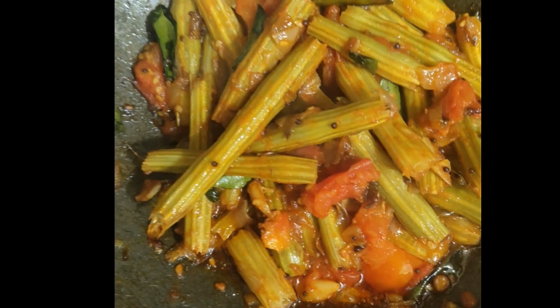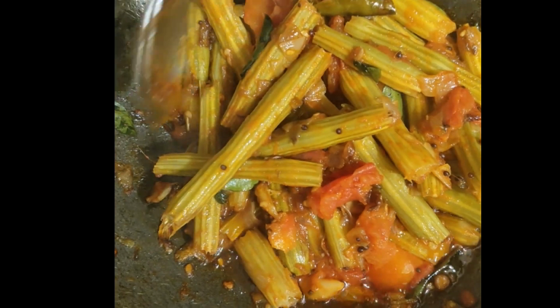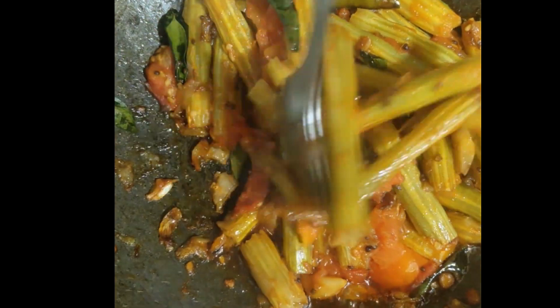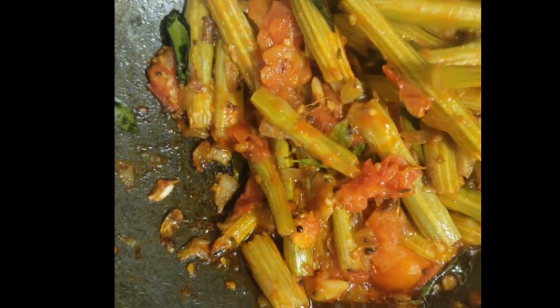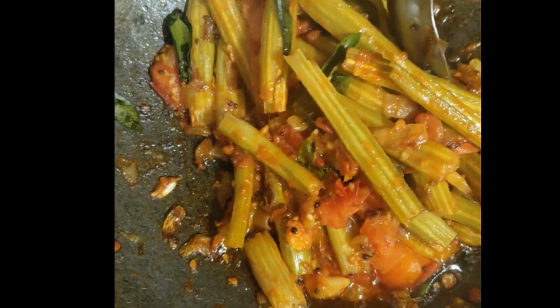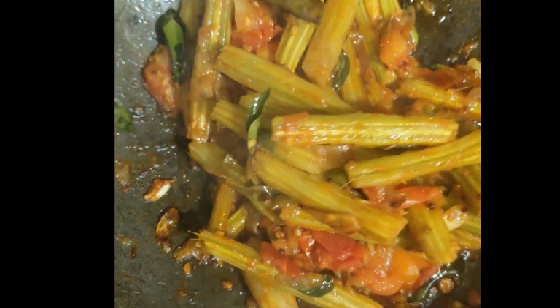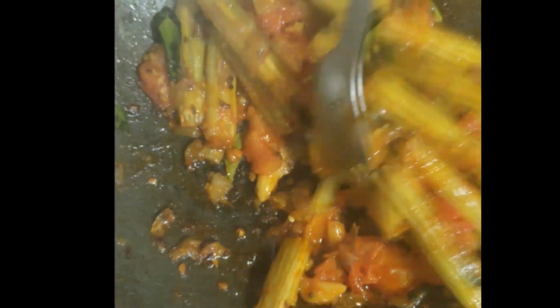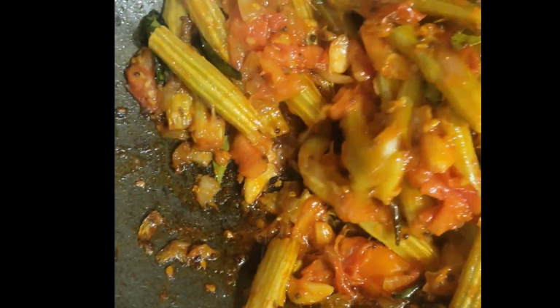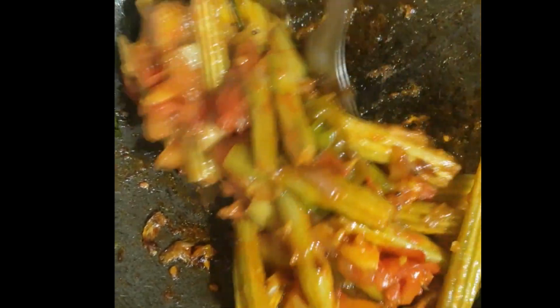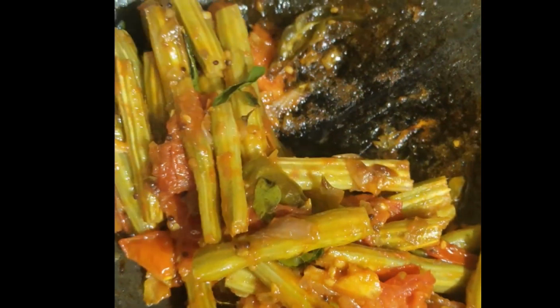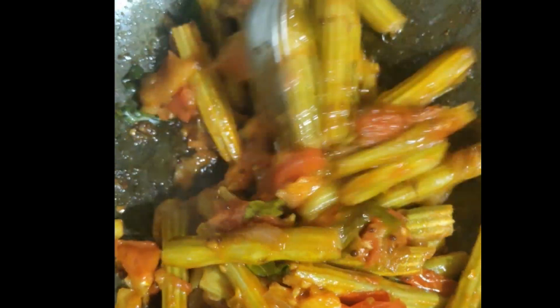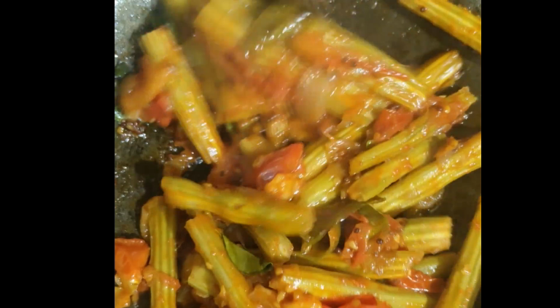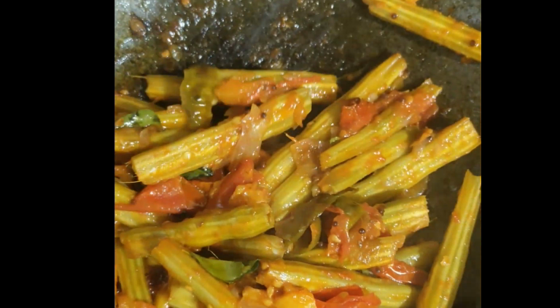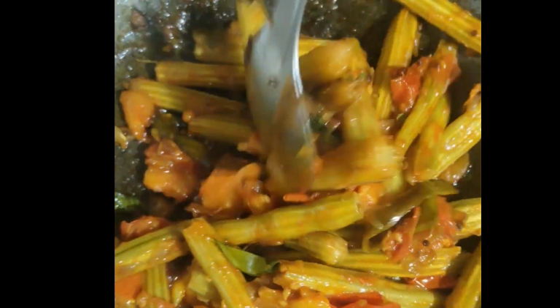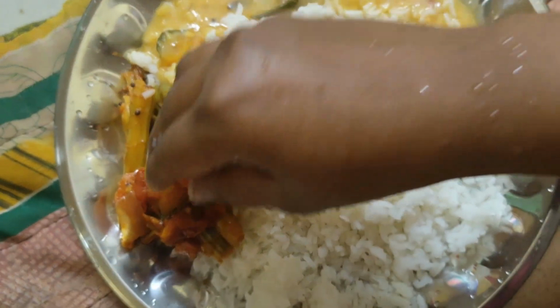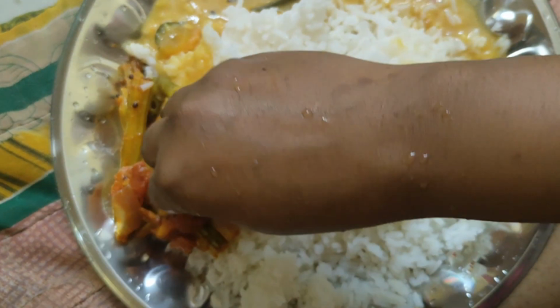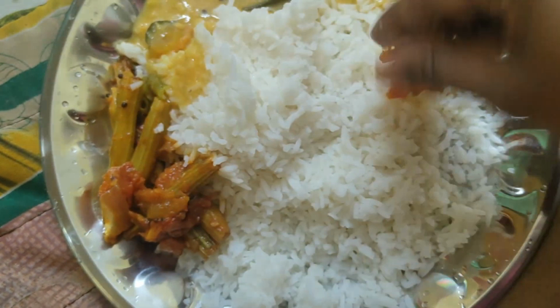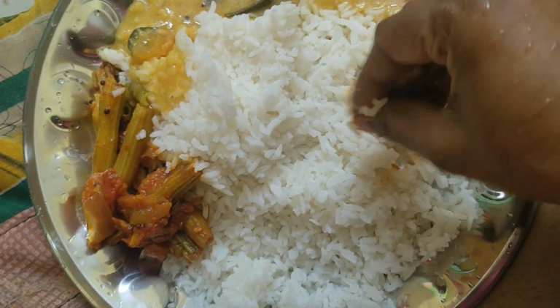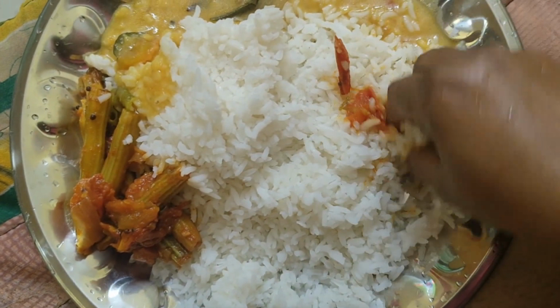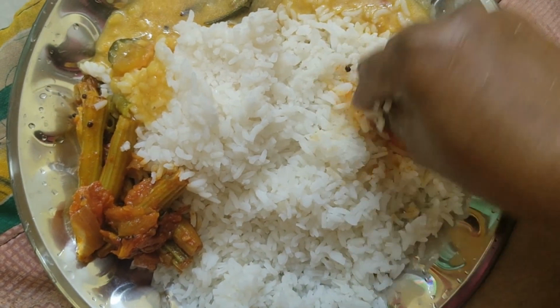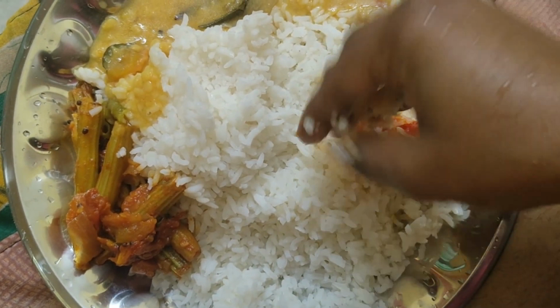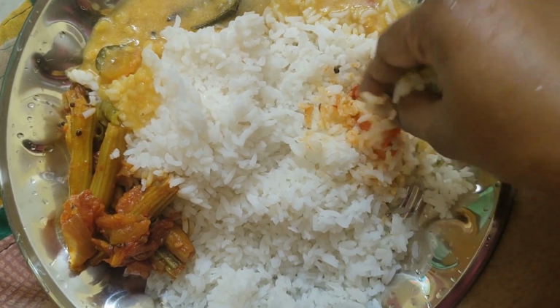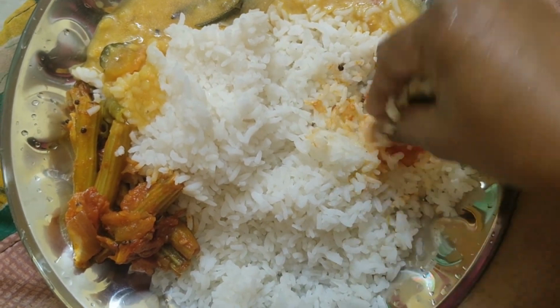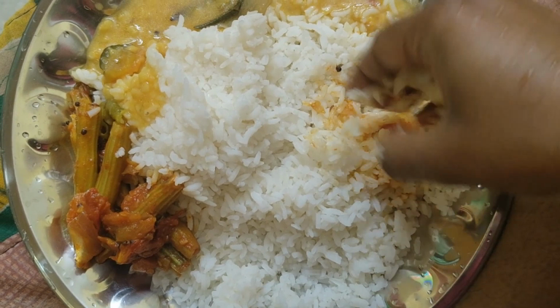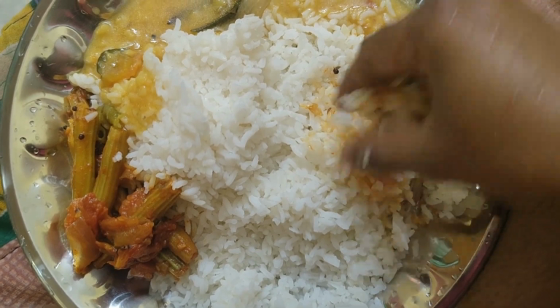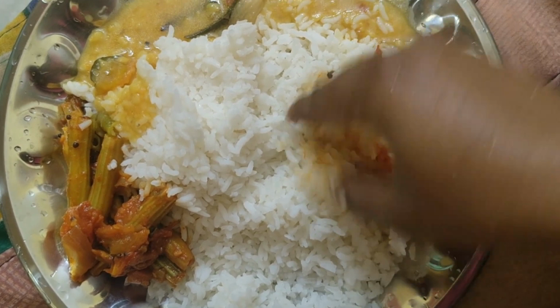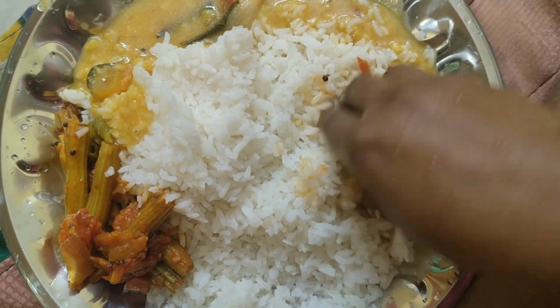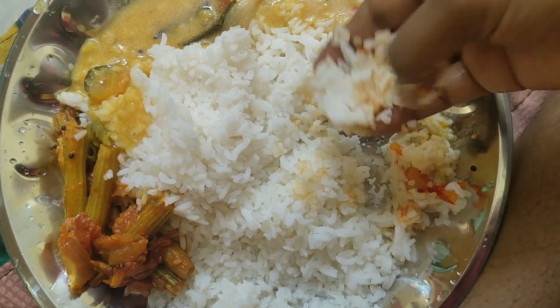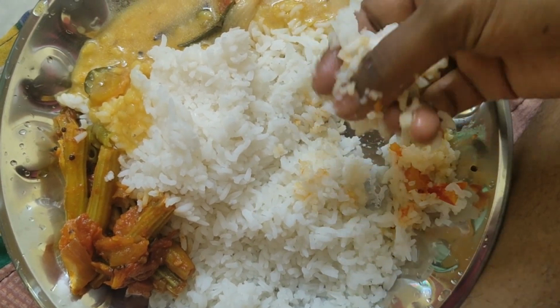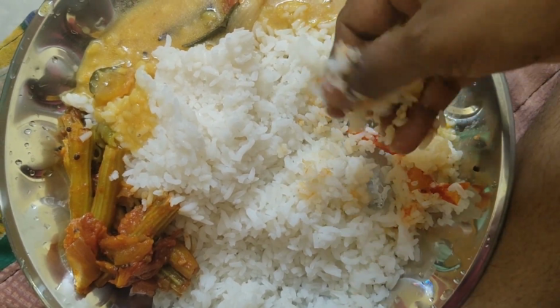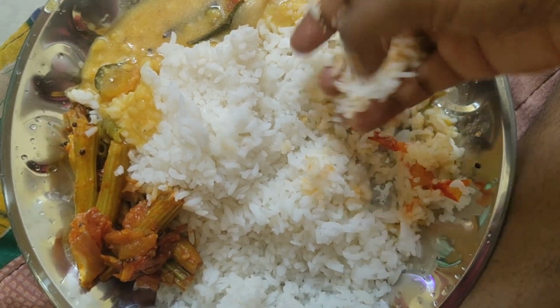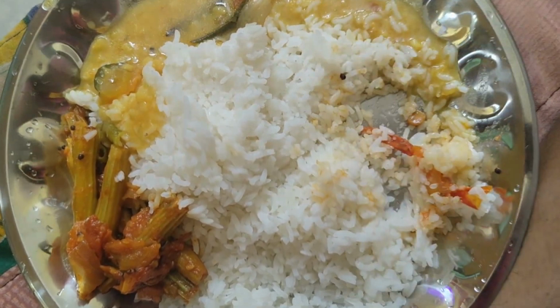If you want to try the curry, please comment in the comment section. It's very good for you guys.